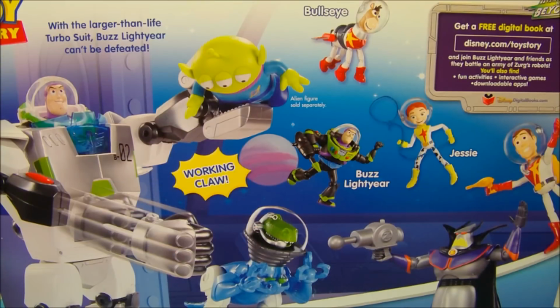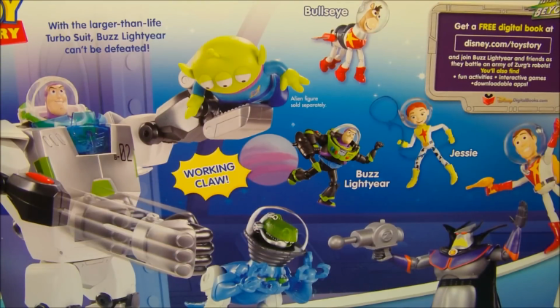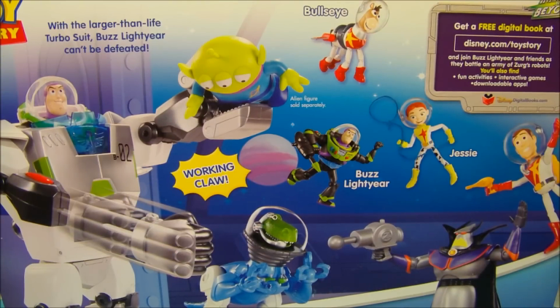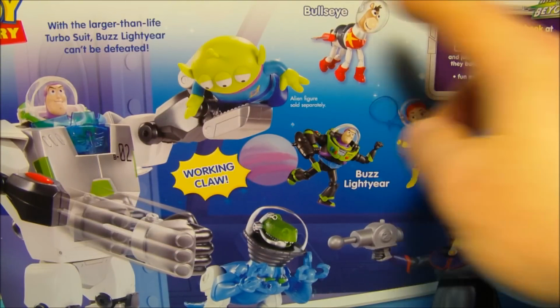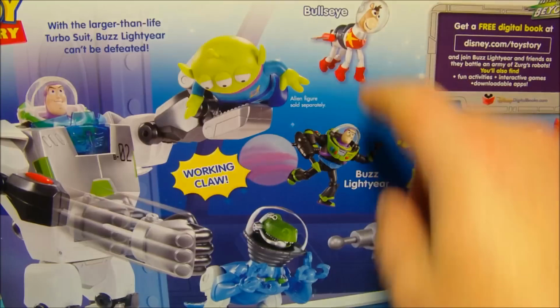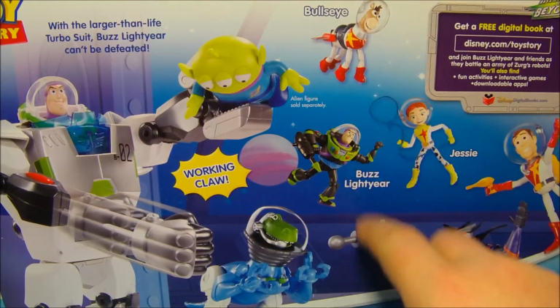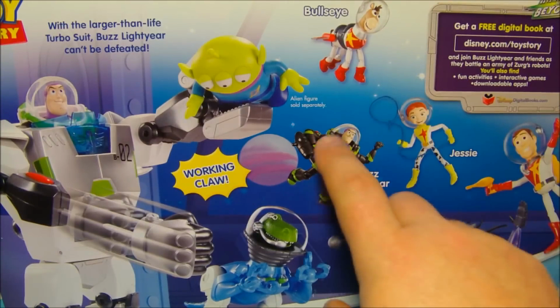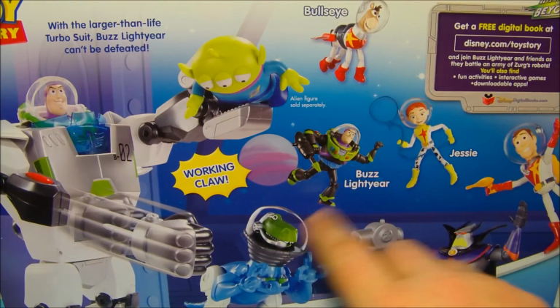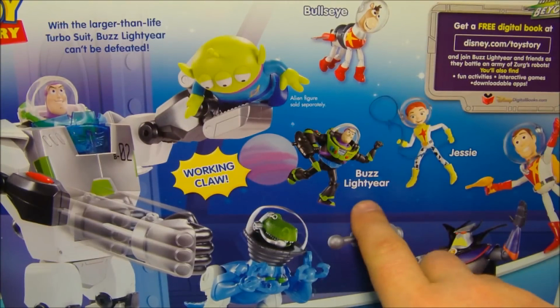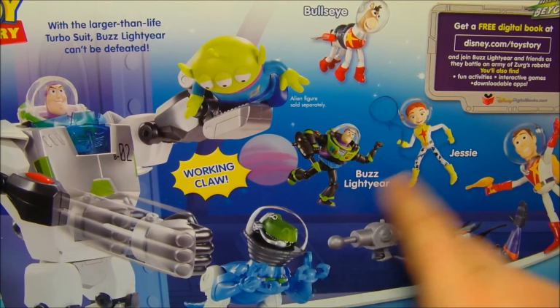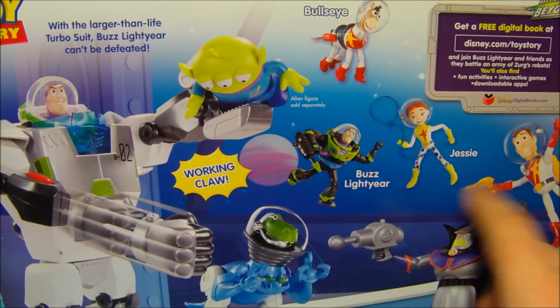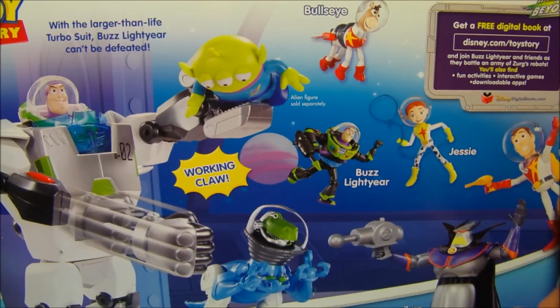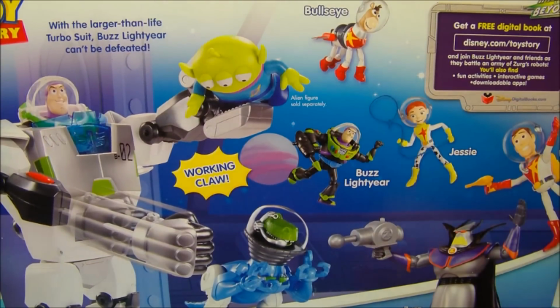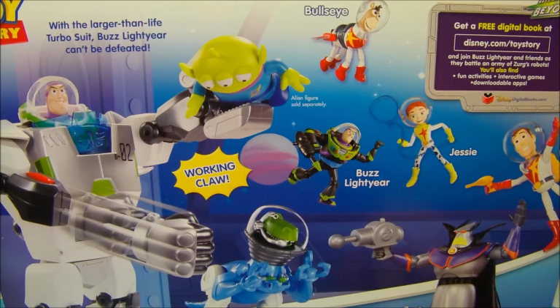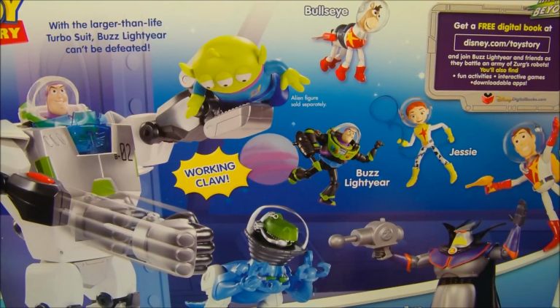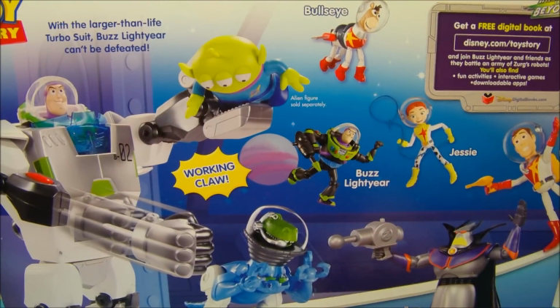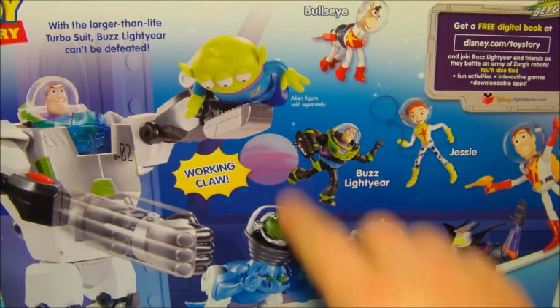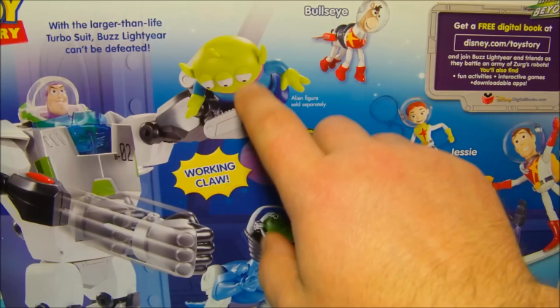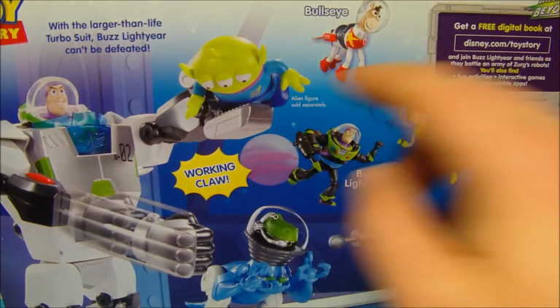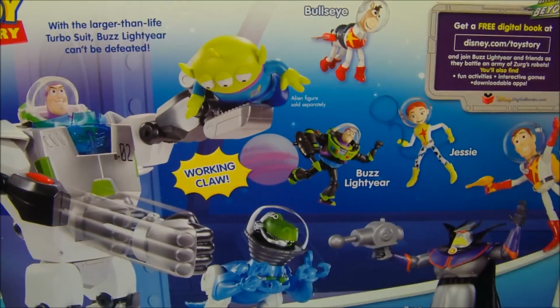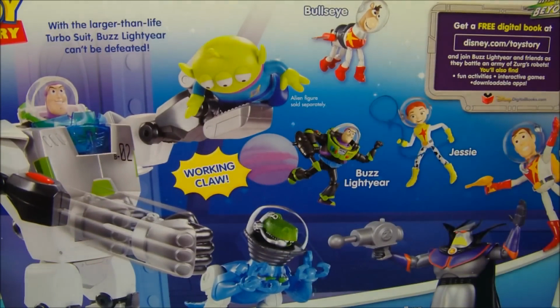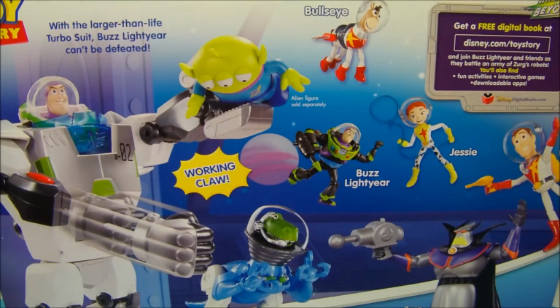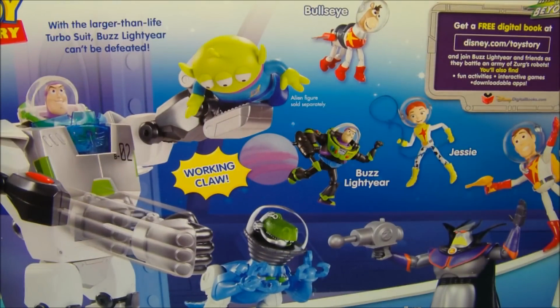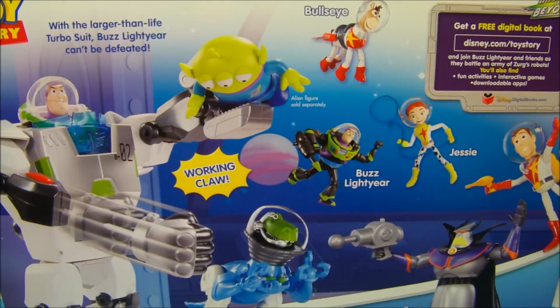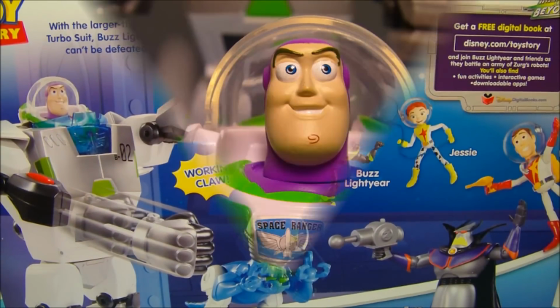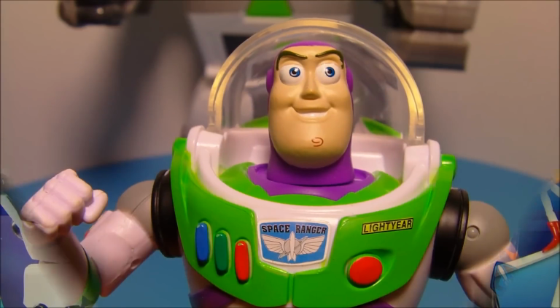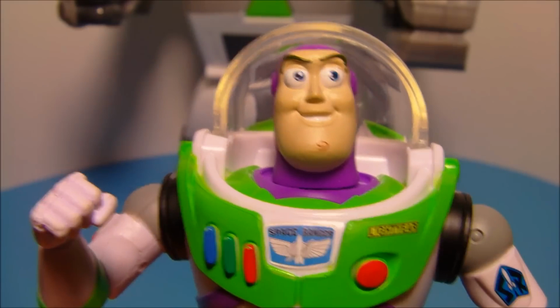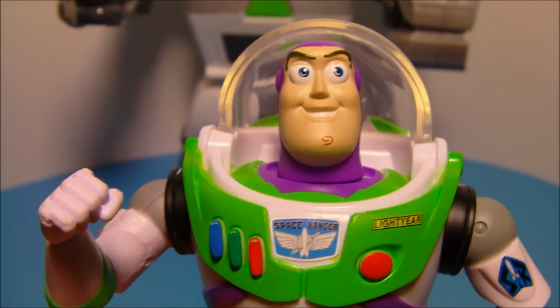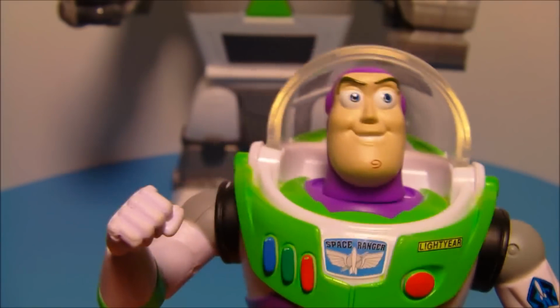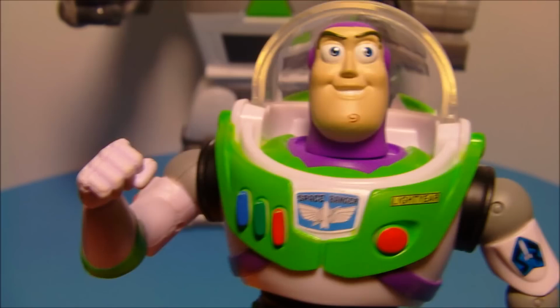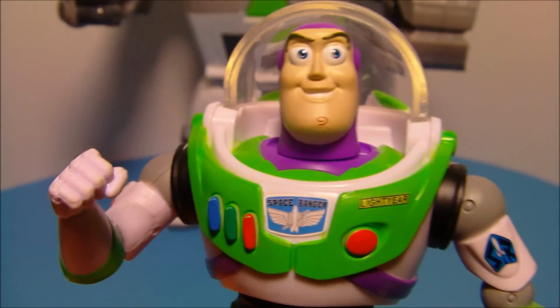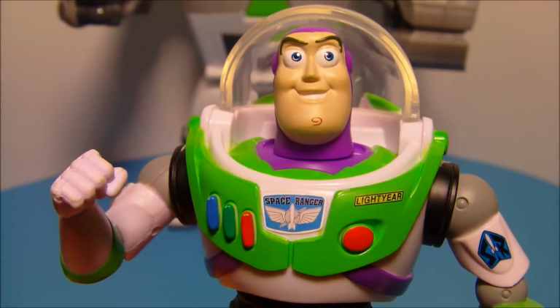On the back here, you can see they have Bullseye, recolored Buzz Lightyear, Jesse, Woody, Zerg, Rex, and Alien also available for this particular playset. First, we're going to have a quick look at Buzz Lightyear here.